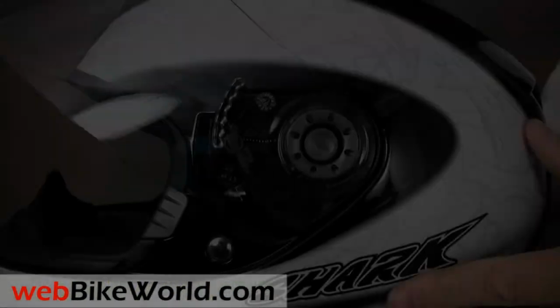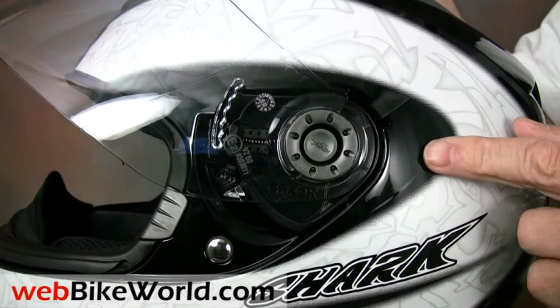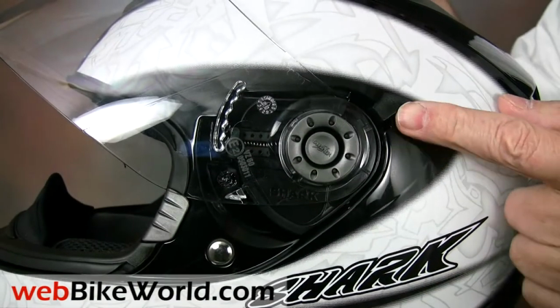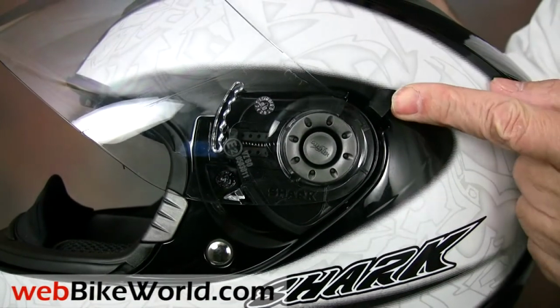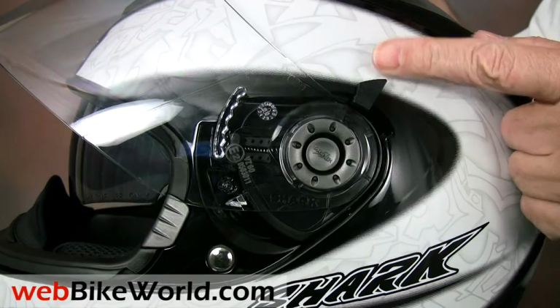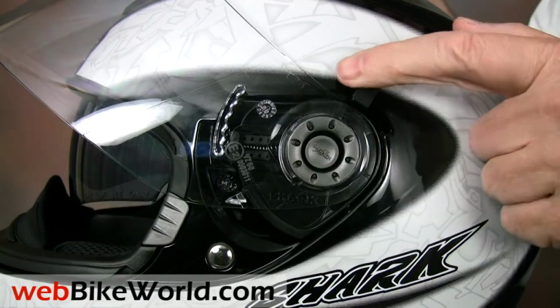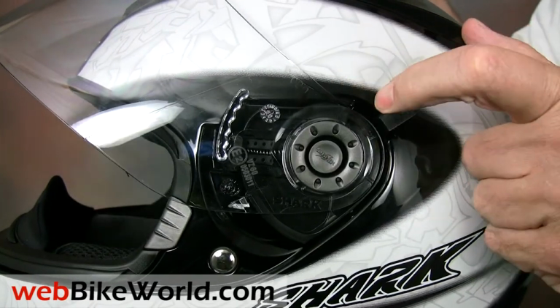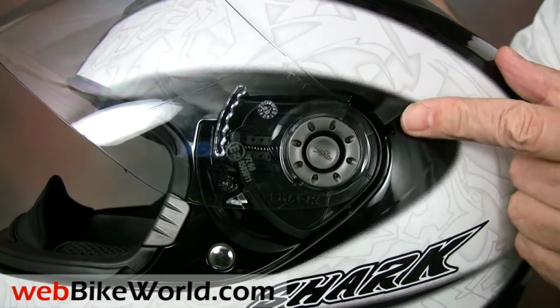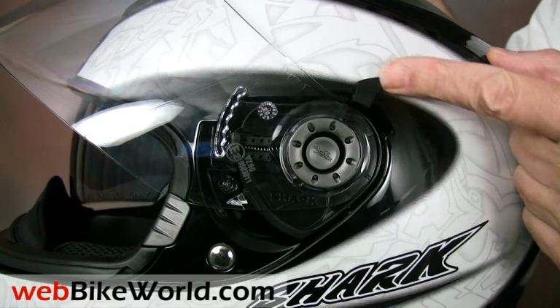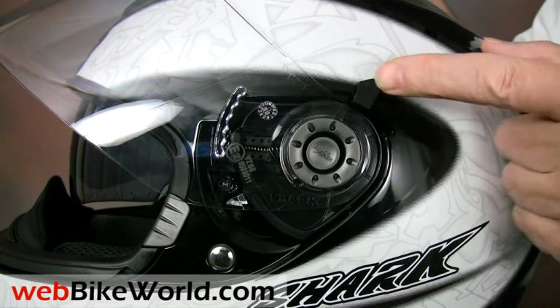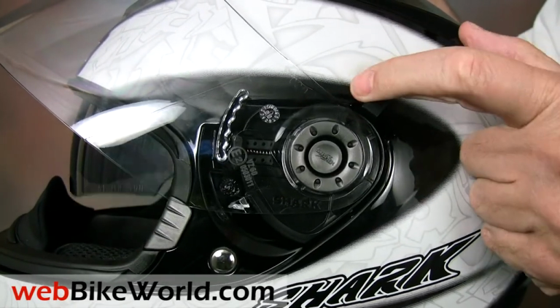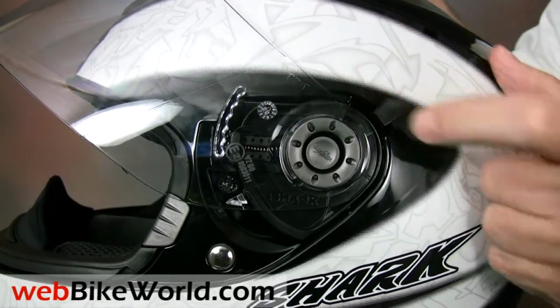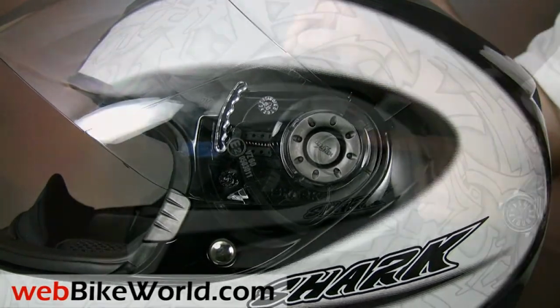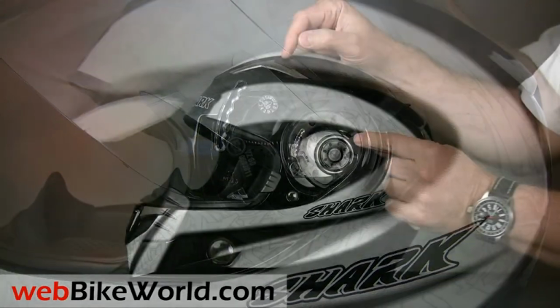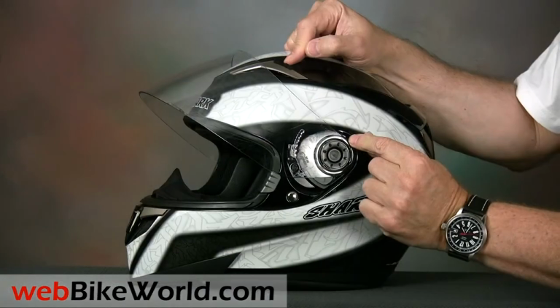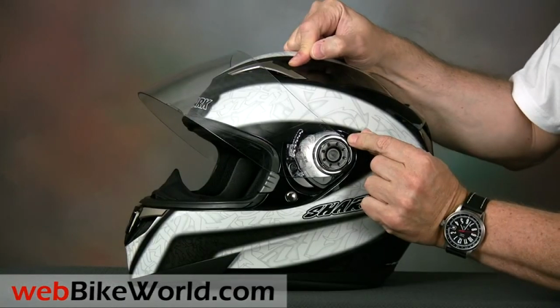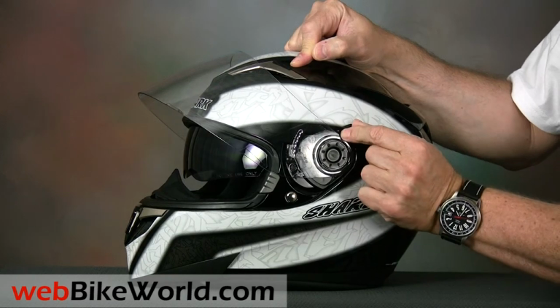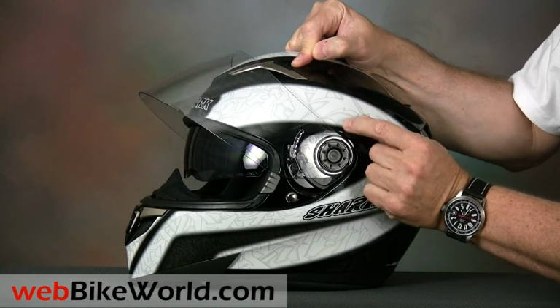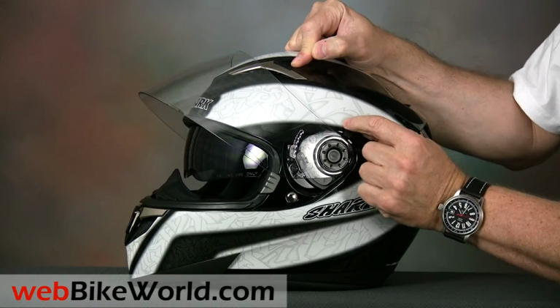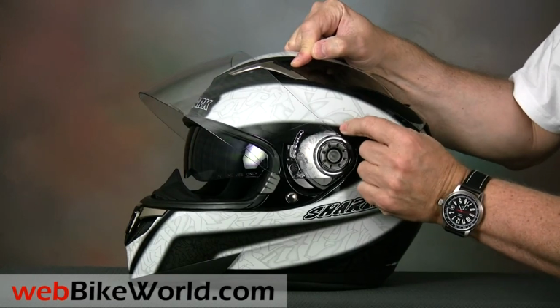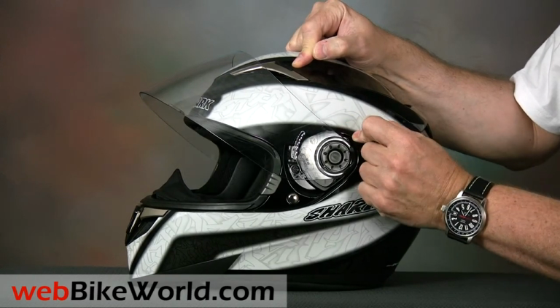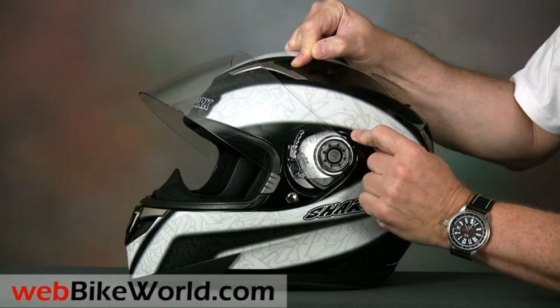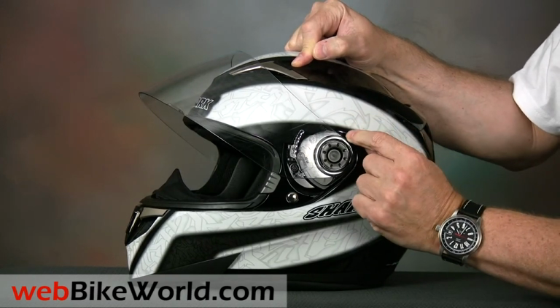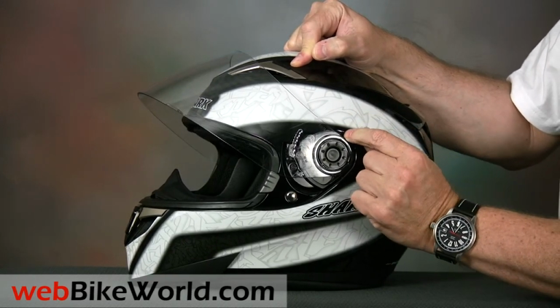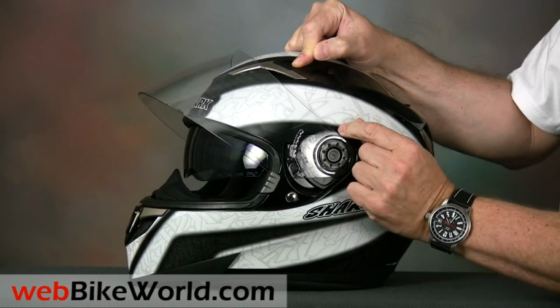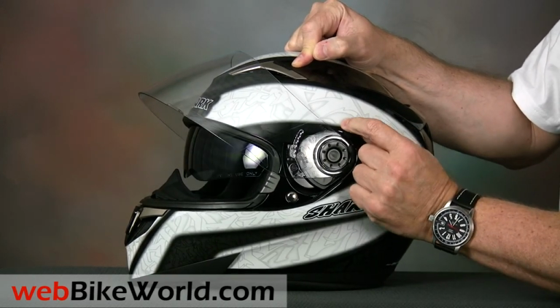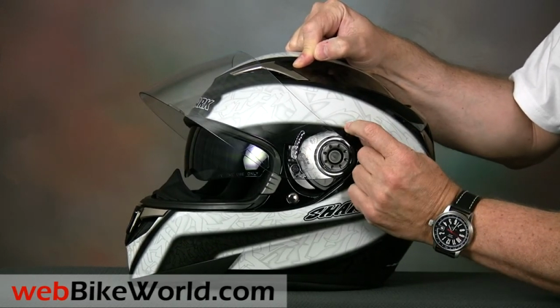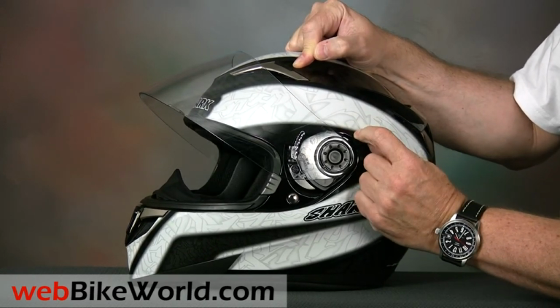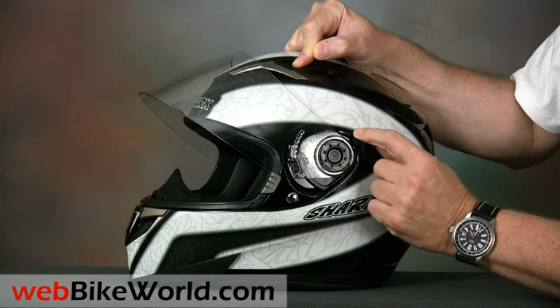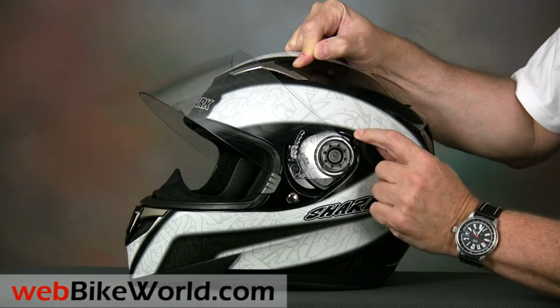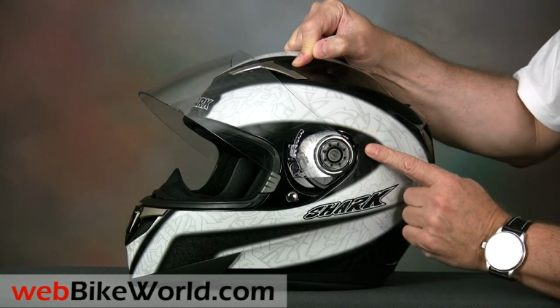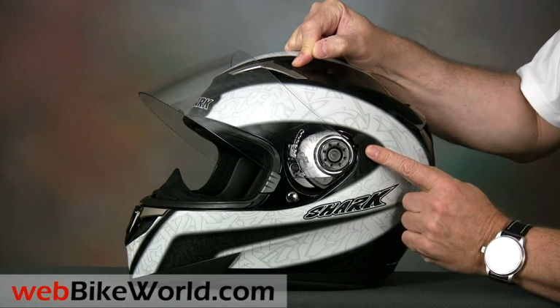The S900 also has an internally rotating sun visor that works with a simple lever on the left side. The visor can be stopped in any position, but like most of these internal sun visors, it could always be made darker and it wouldn't hurt if it rotated farther downwards.